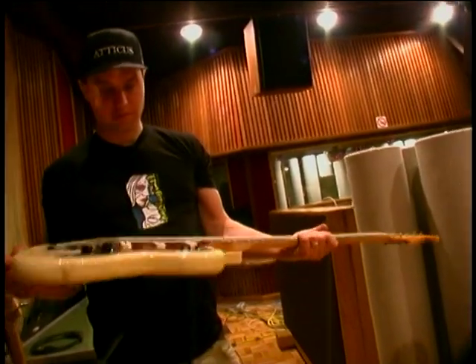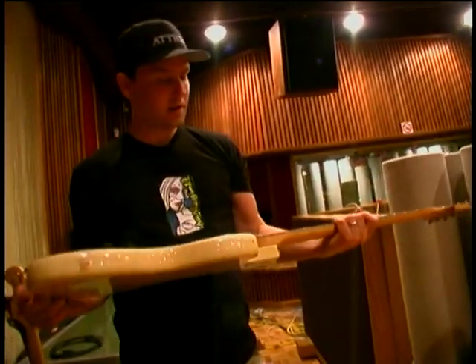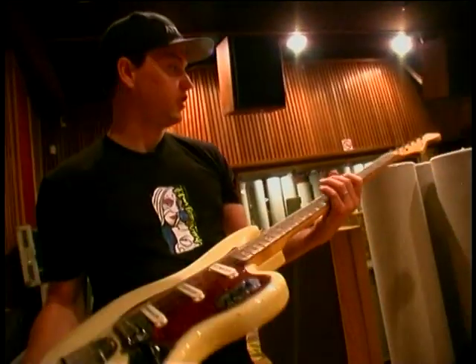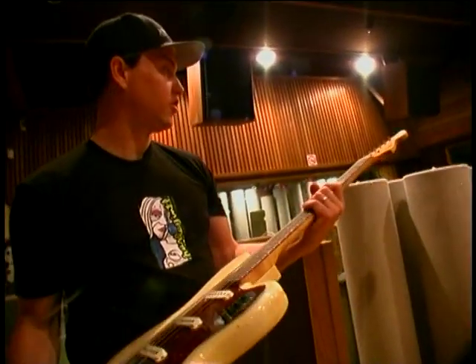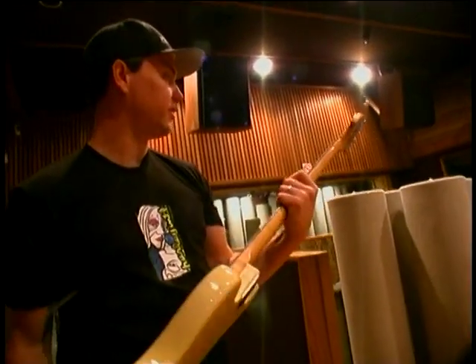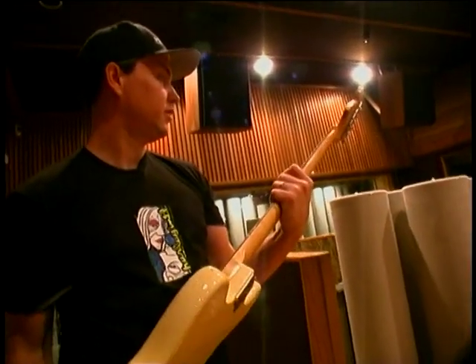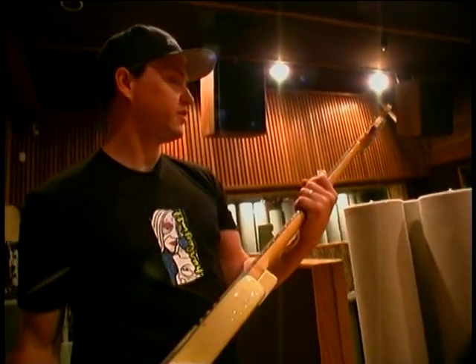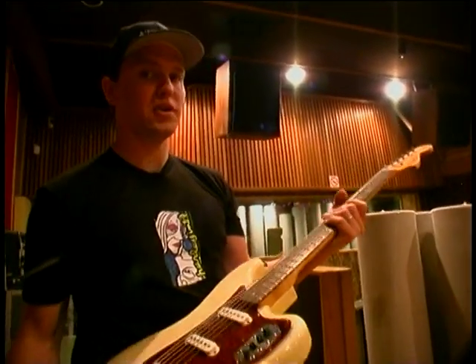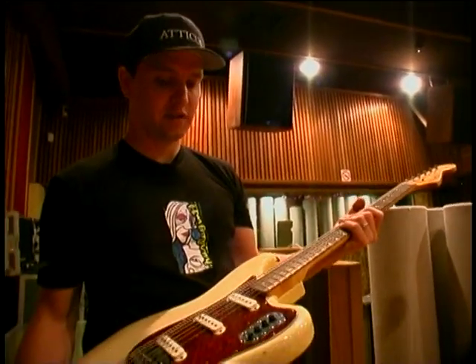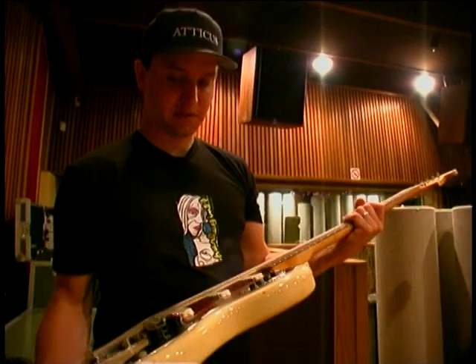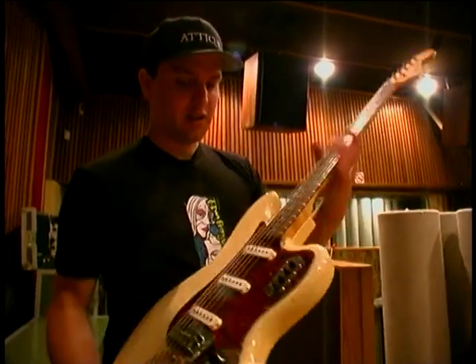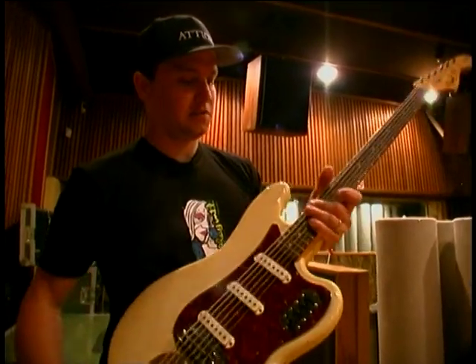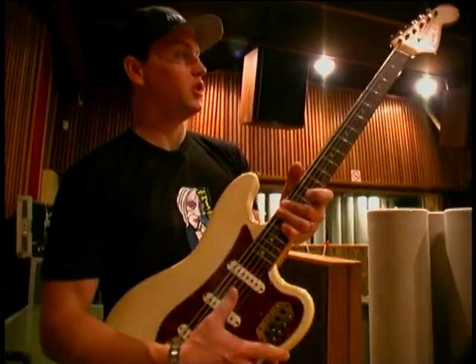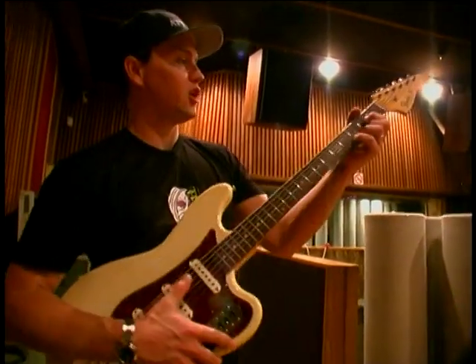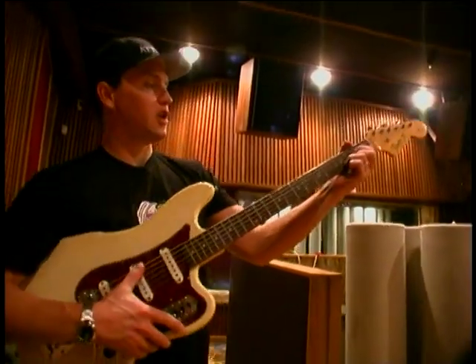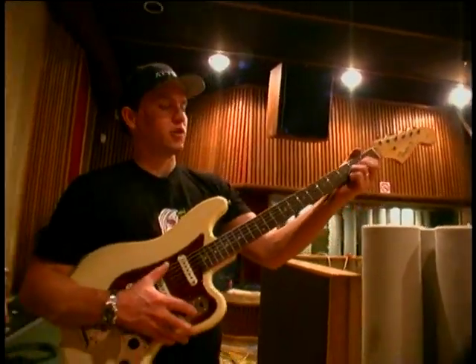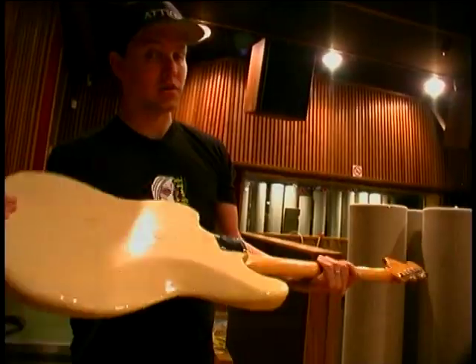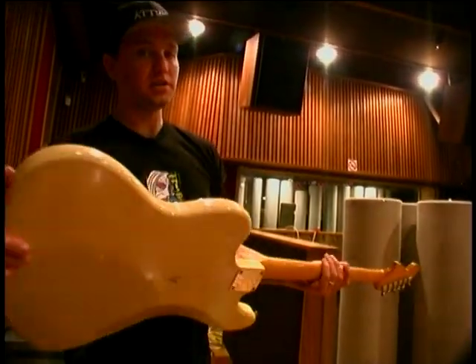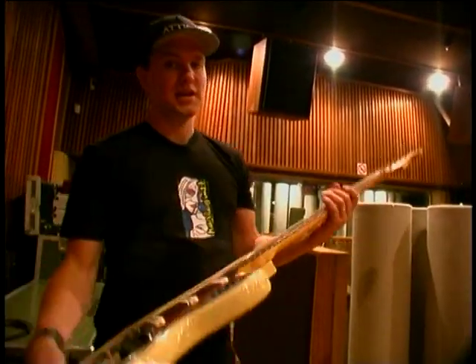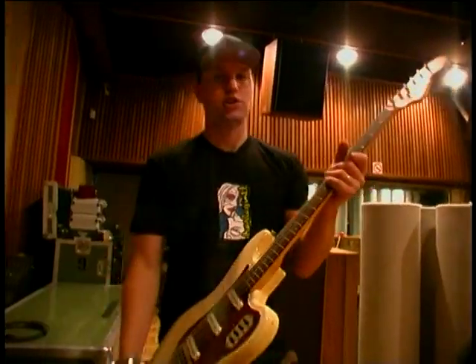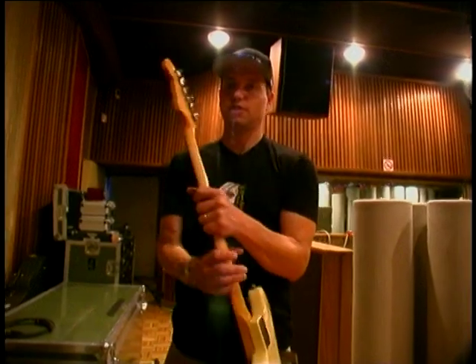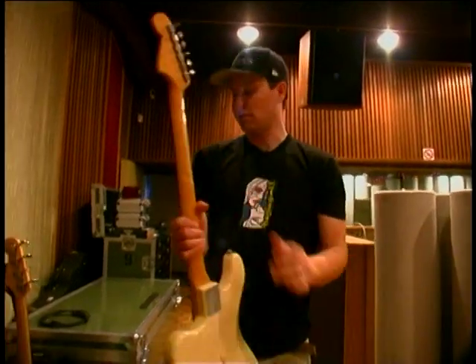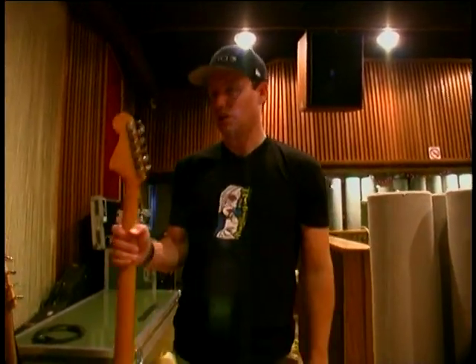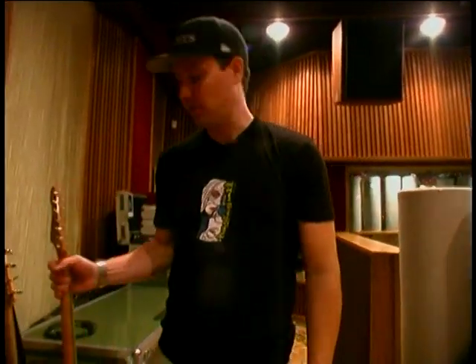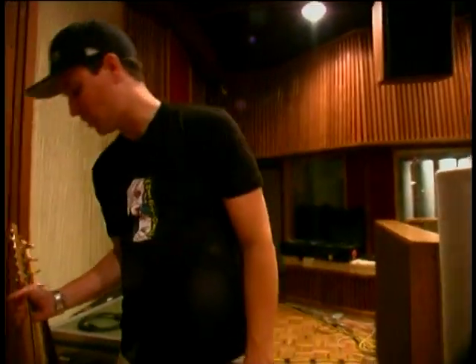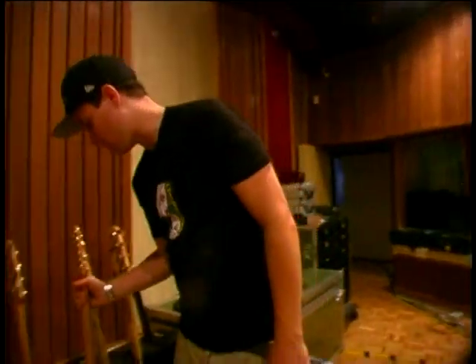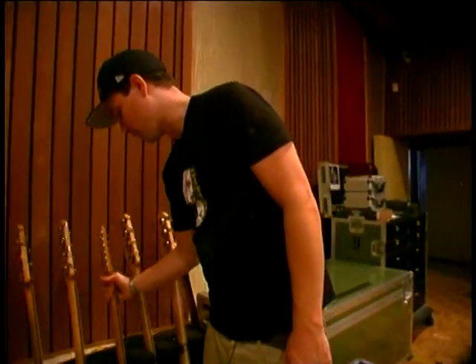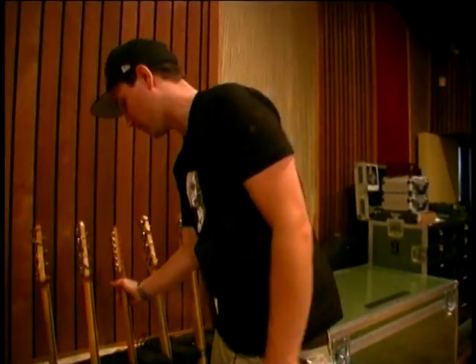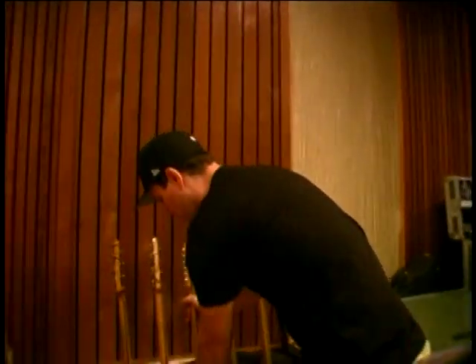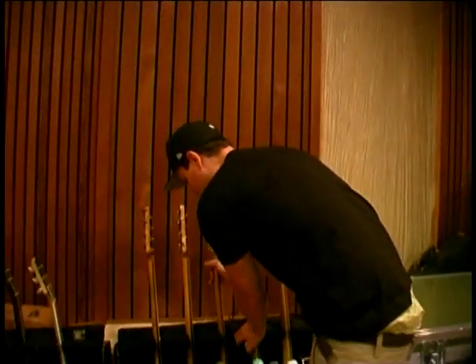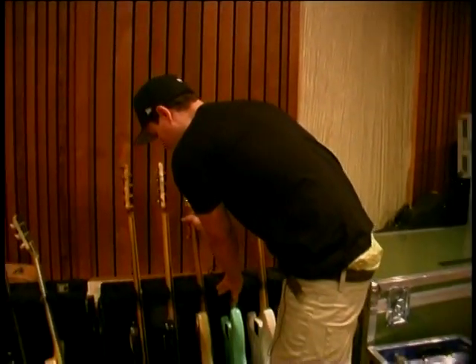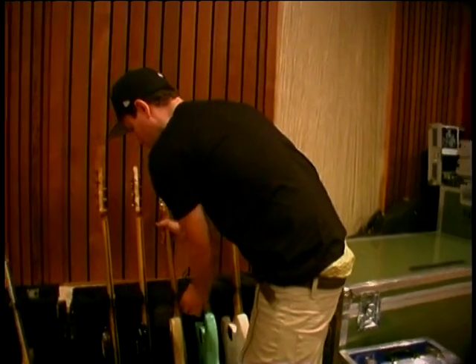The Fender Bass 6 was made in 1963. They only made it for a few years, and only between 700 and 1,000 of these exist. It's built like a guitar but it's an octave lower. The Beatles and the Cure used this a lot — a lot of what you think is guitar on Cure records is actually this Bass 6, and that's why it sounds so spooky.